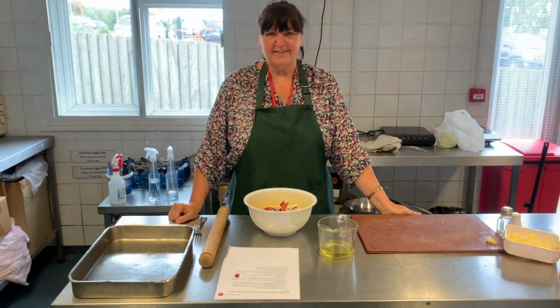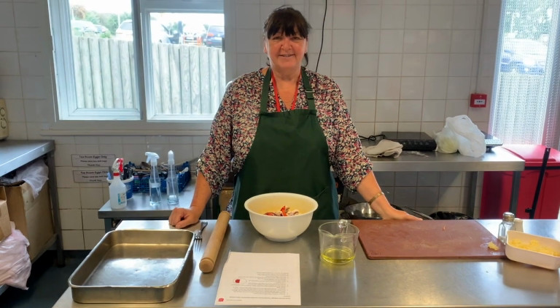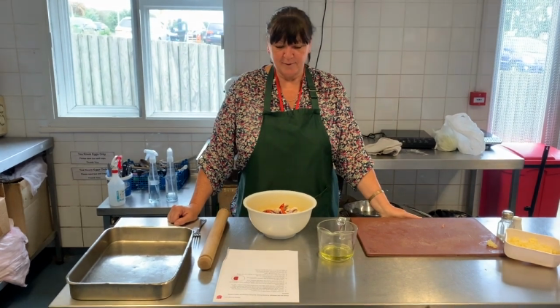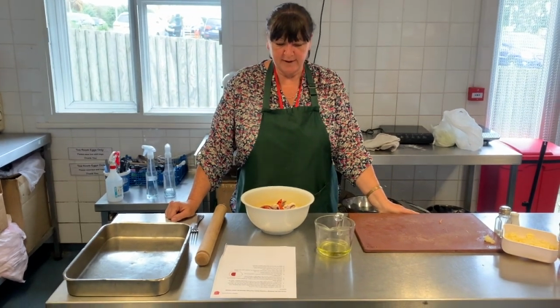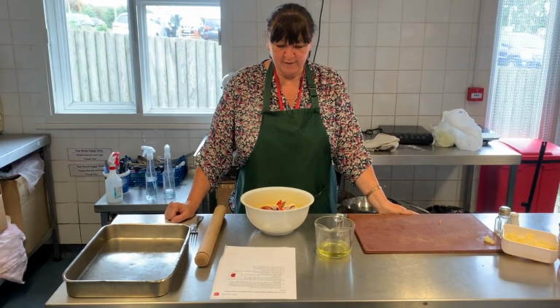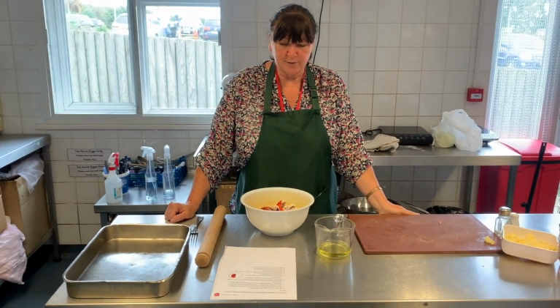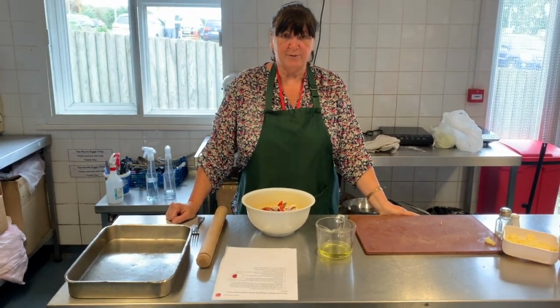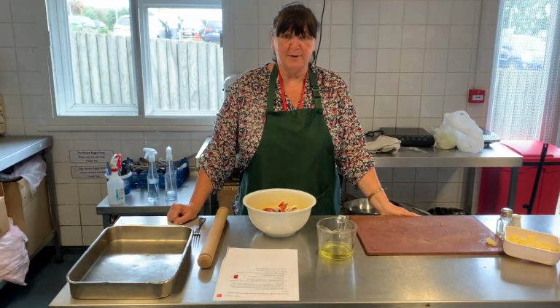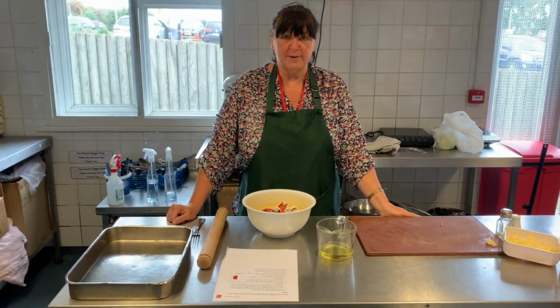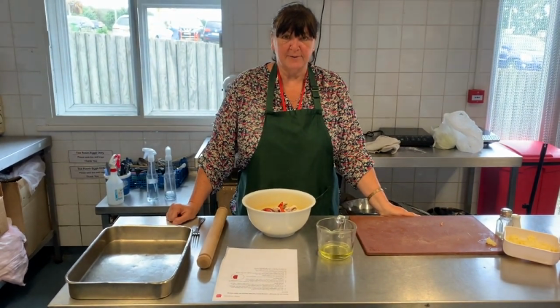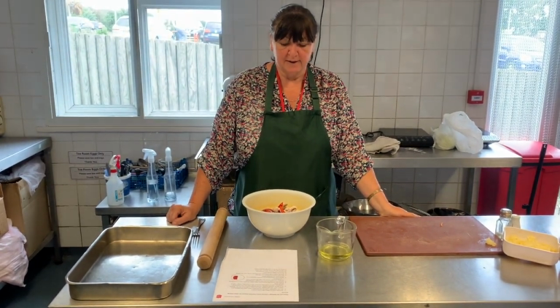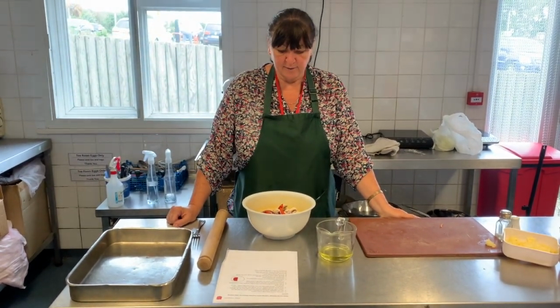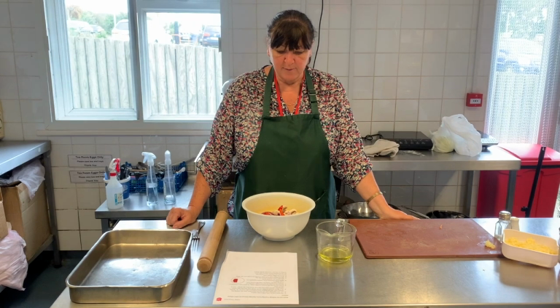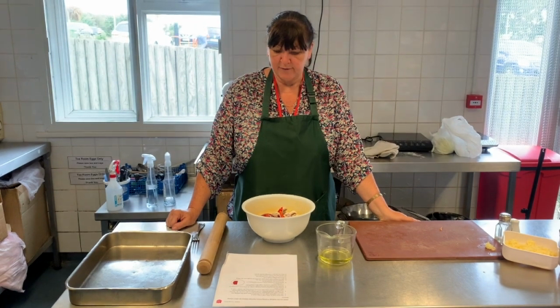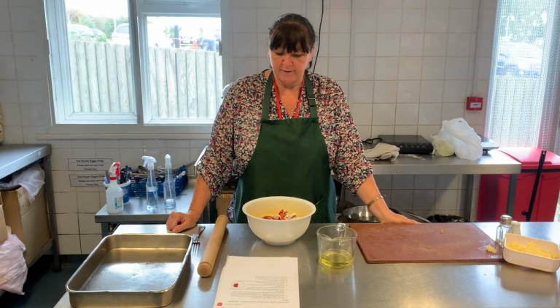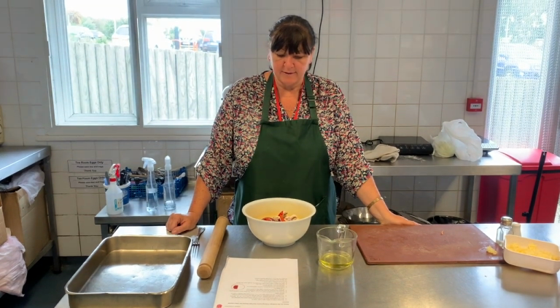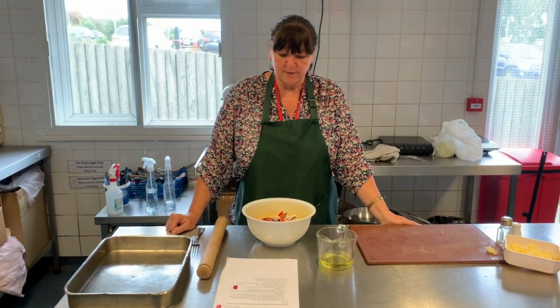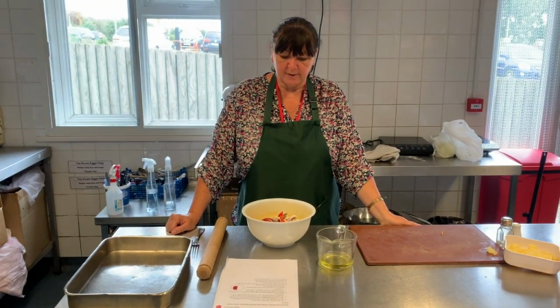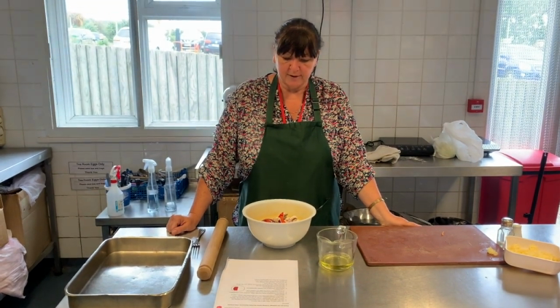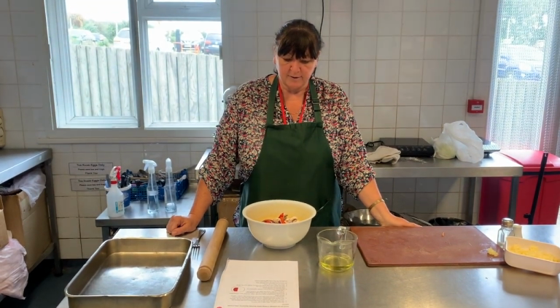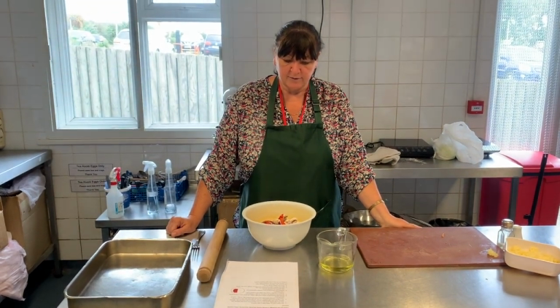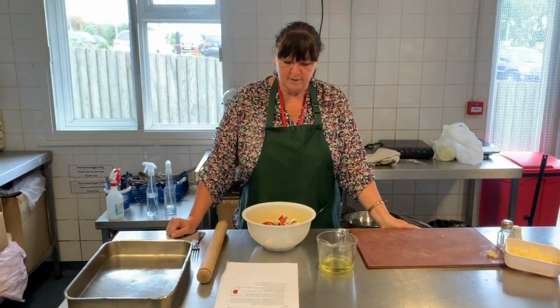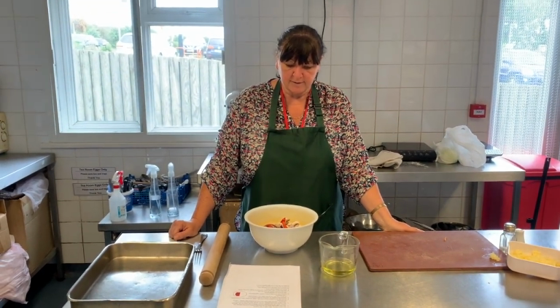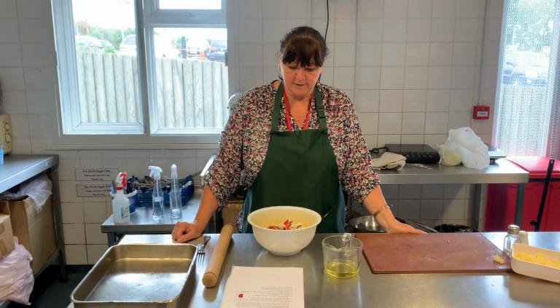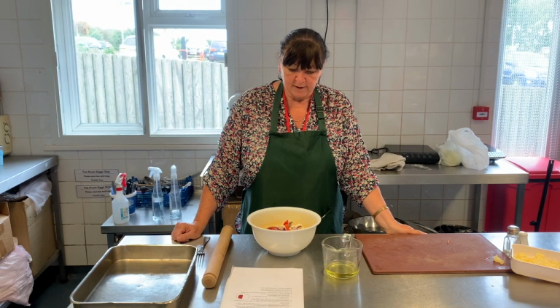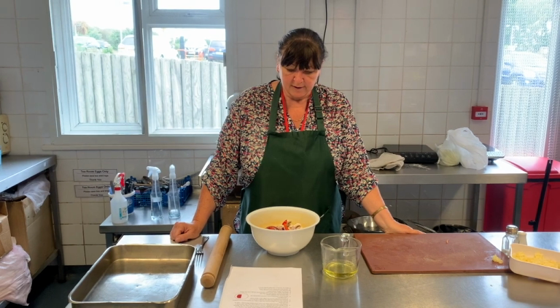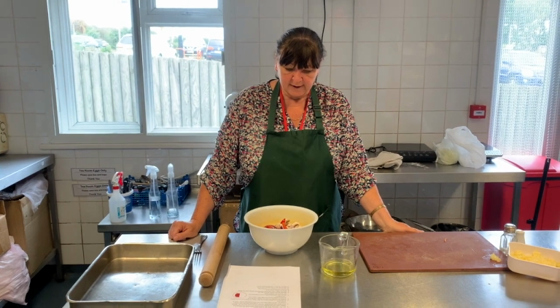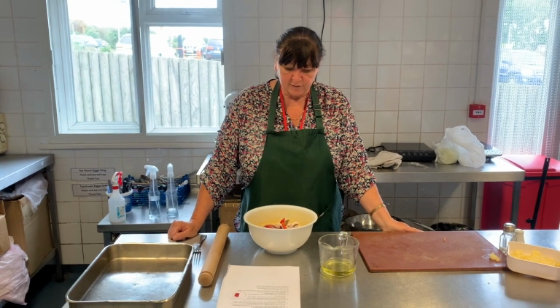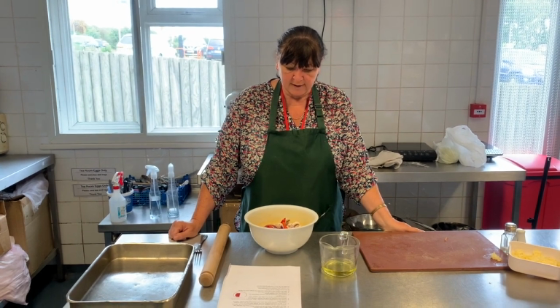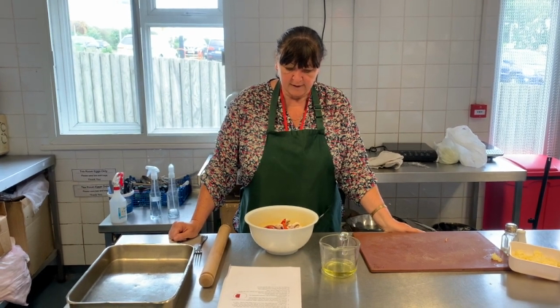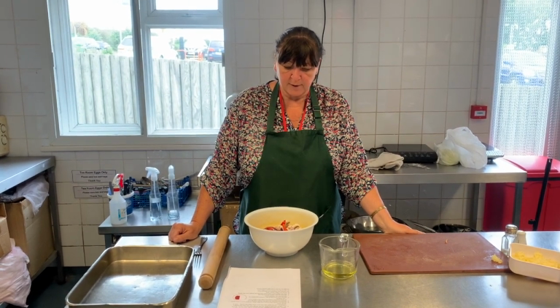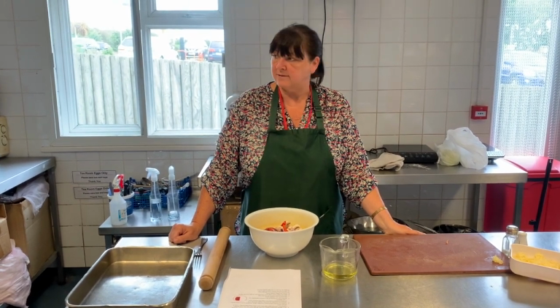Today we're making a roast vegetable calzone. To begin with, the oven needs to be on 200 Celsius, 400°F, gas mark six.